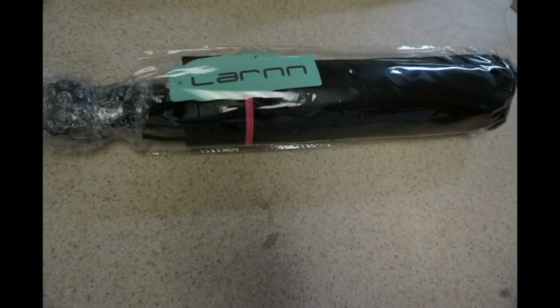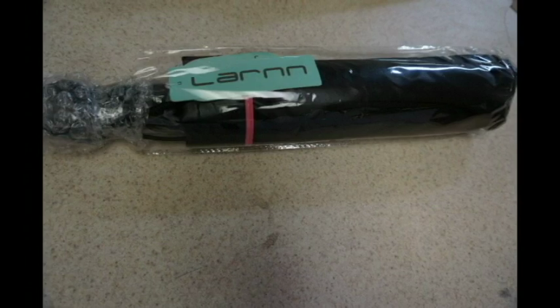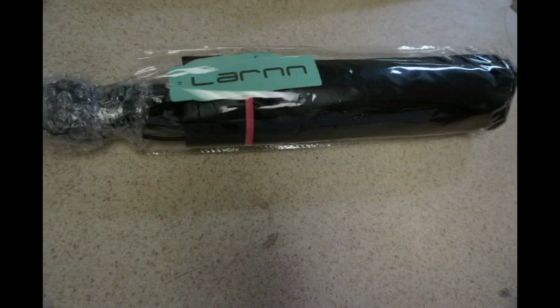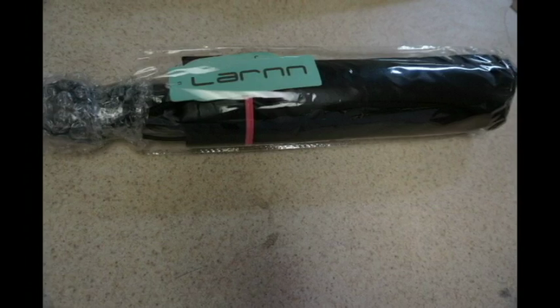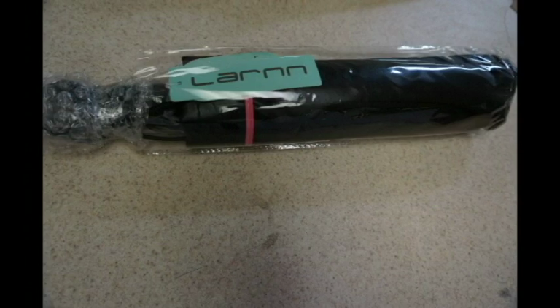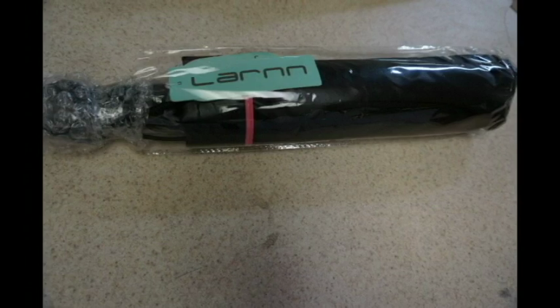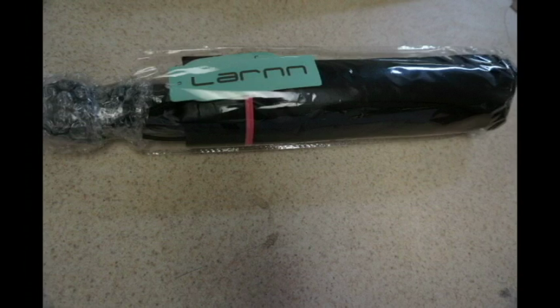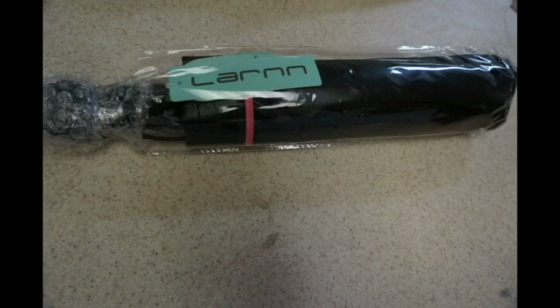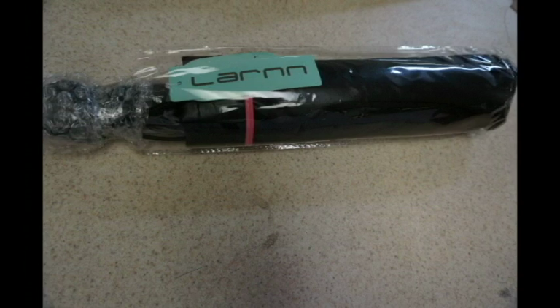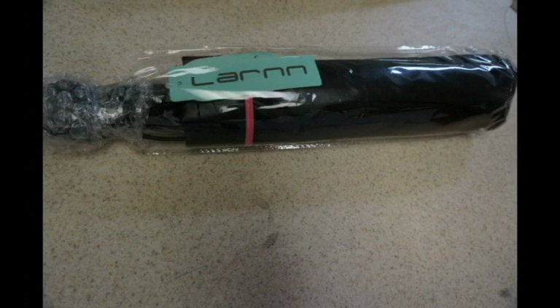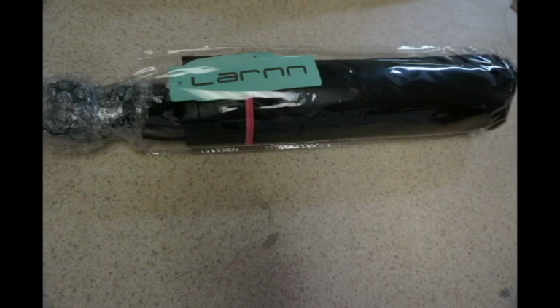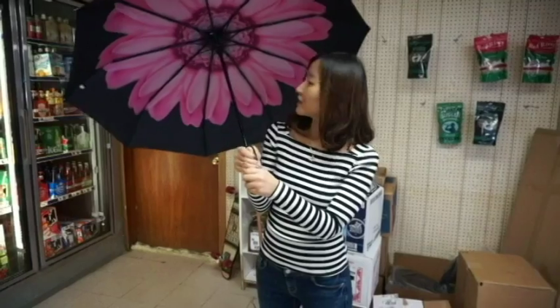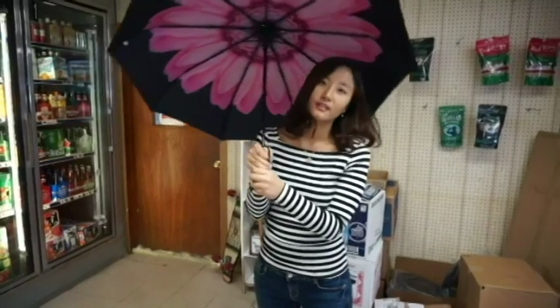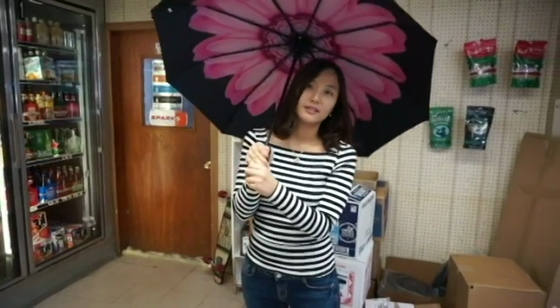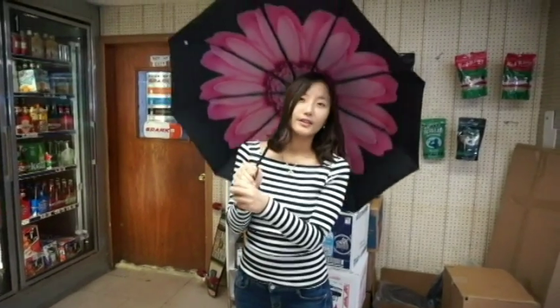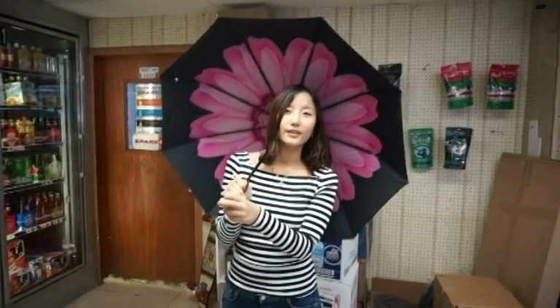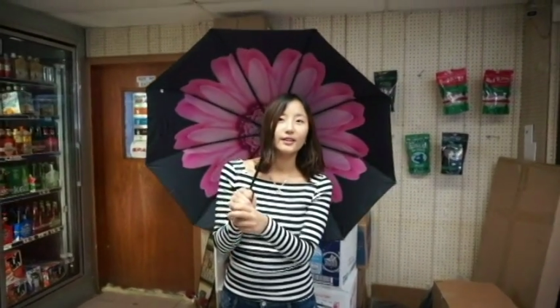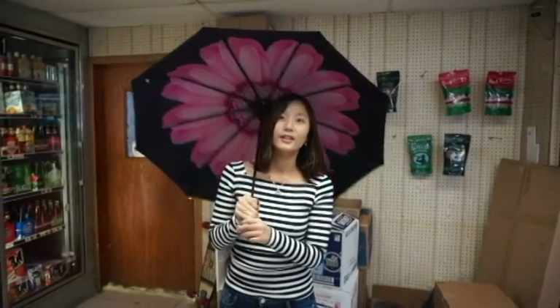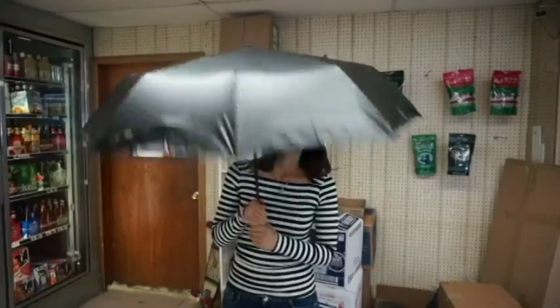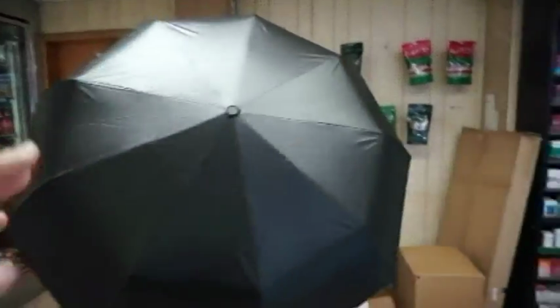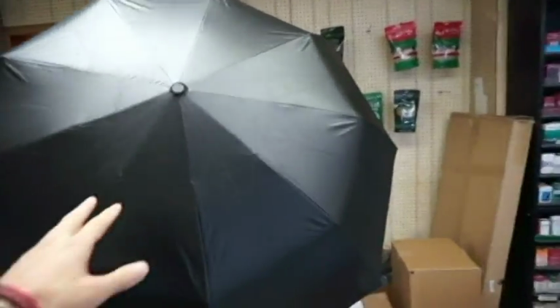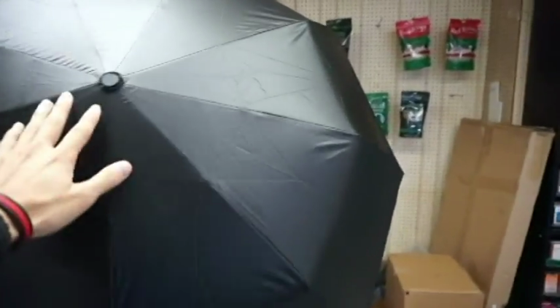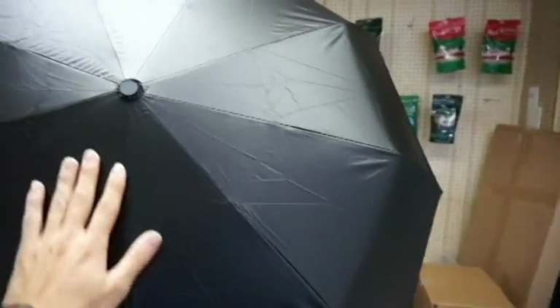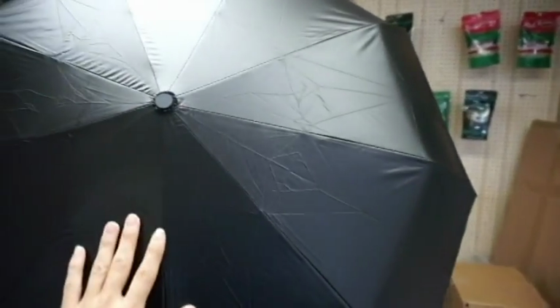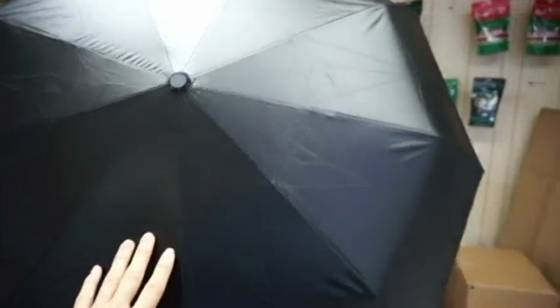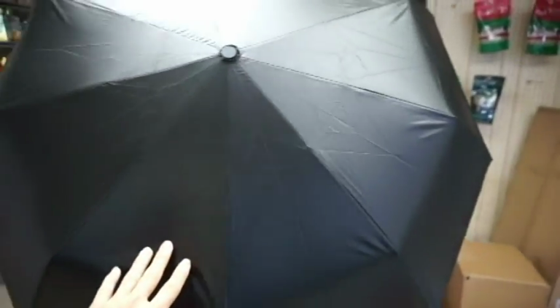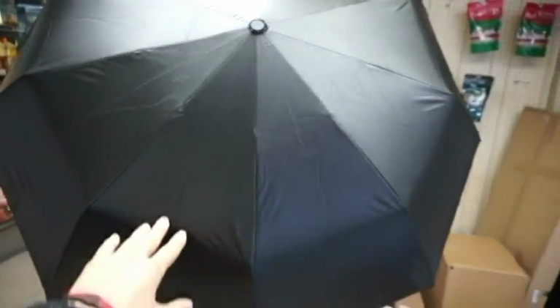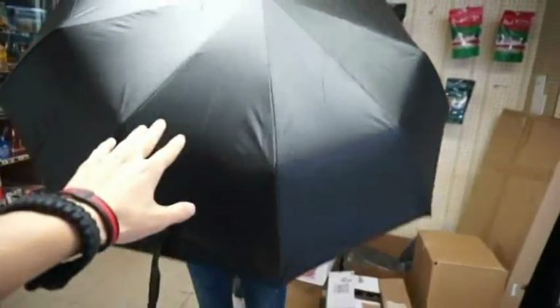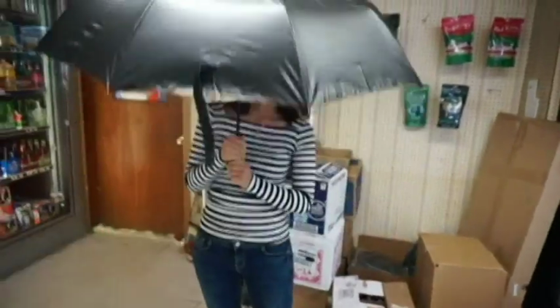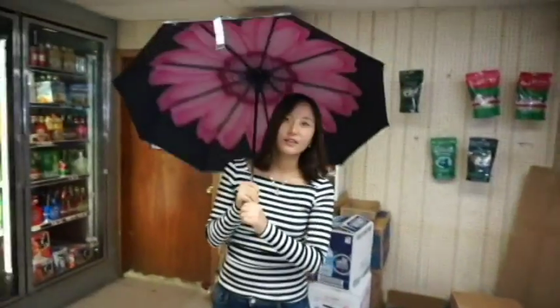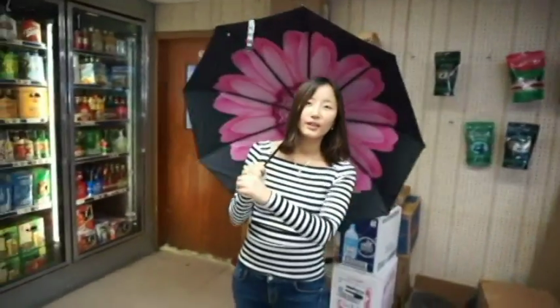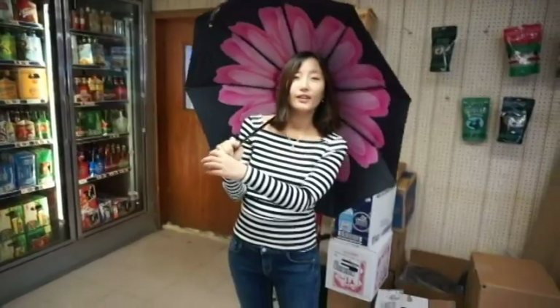You can see that it's perfect size for one person to fit under there. And the top of it's got a good material on it, so any kind of rain that's going to be on it, it'll just beat right off of it.